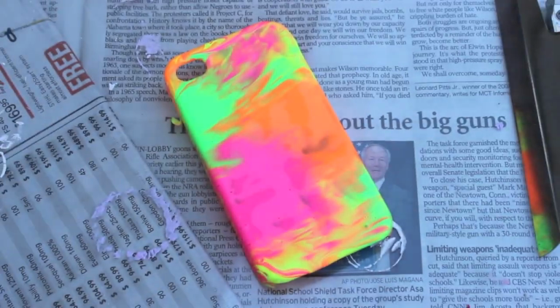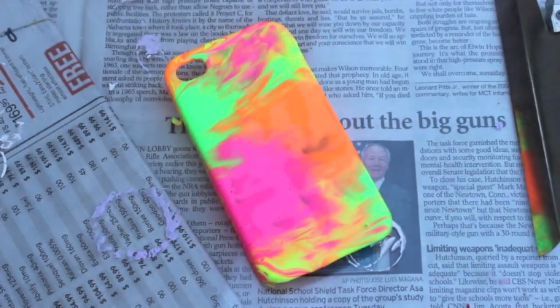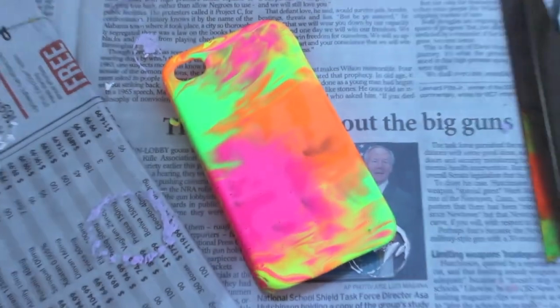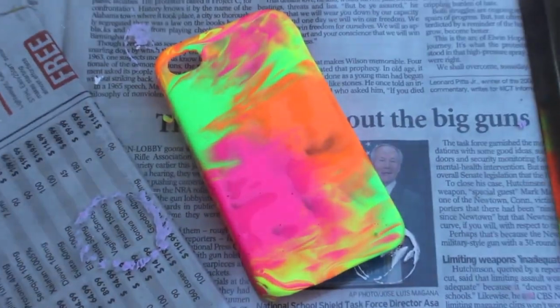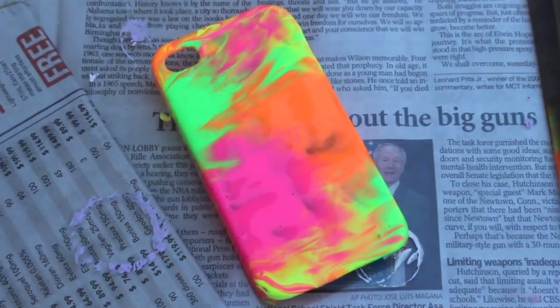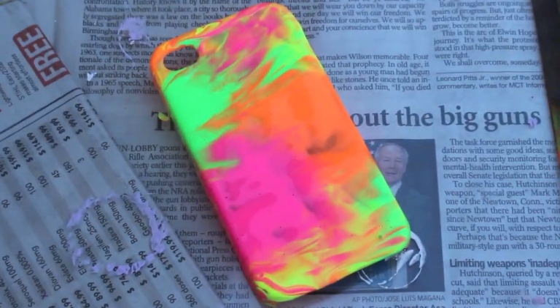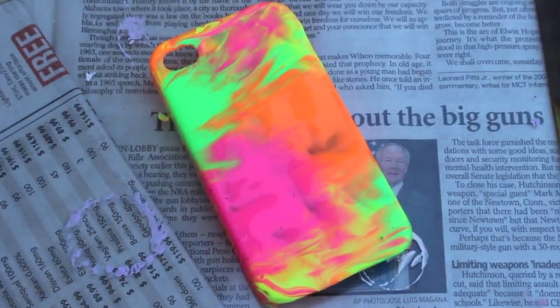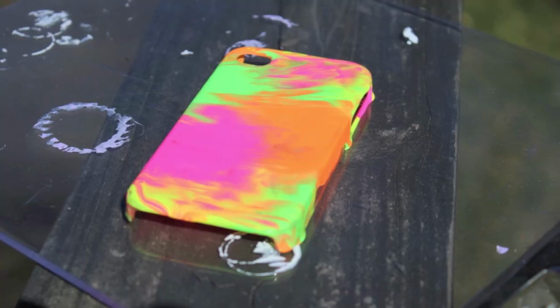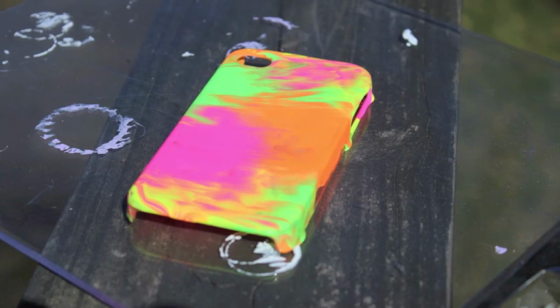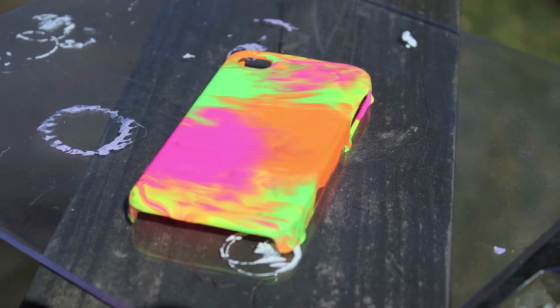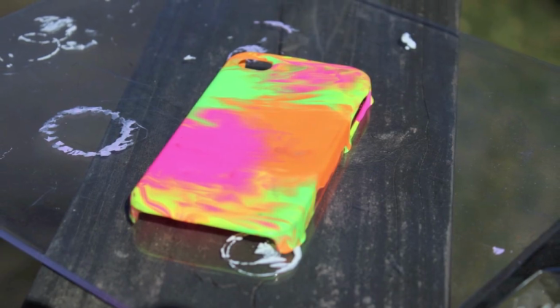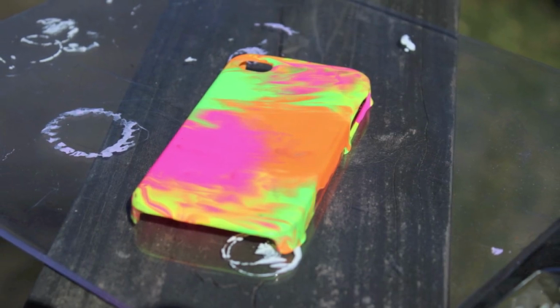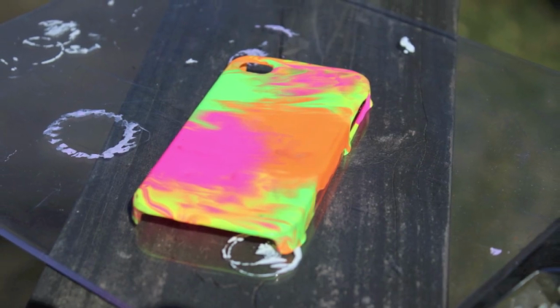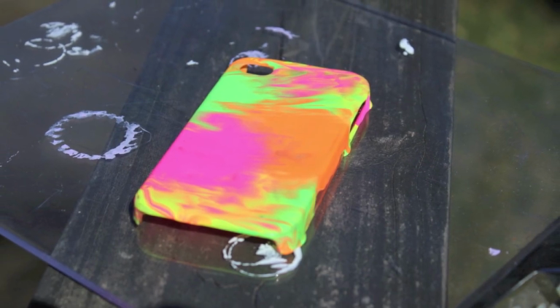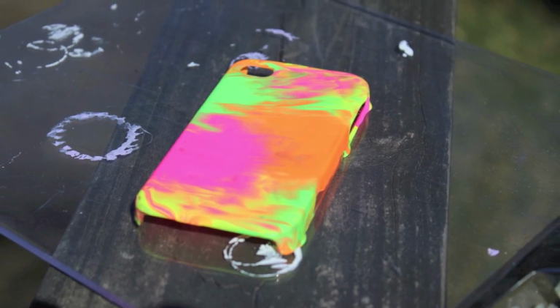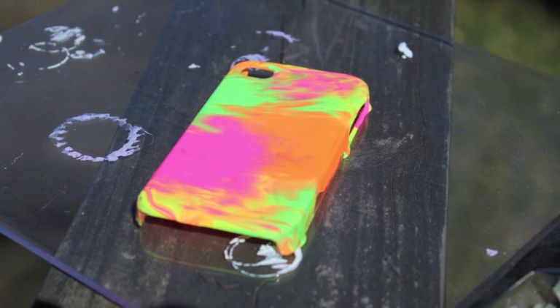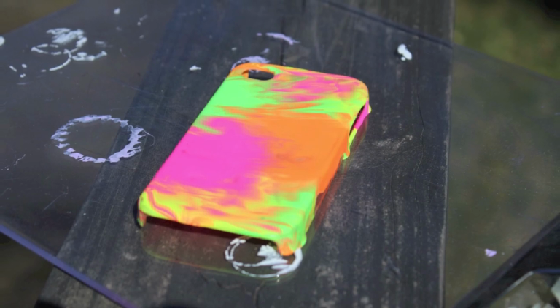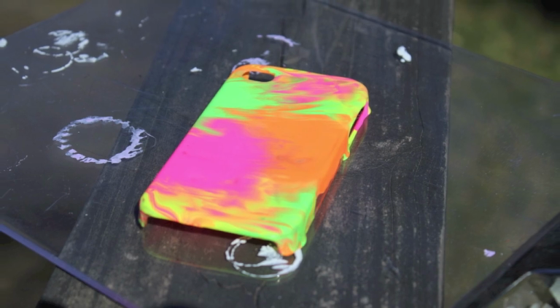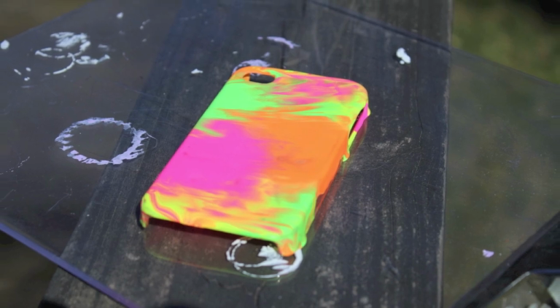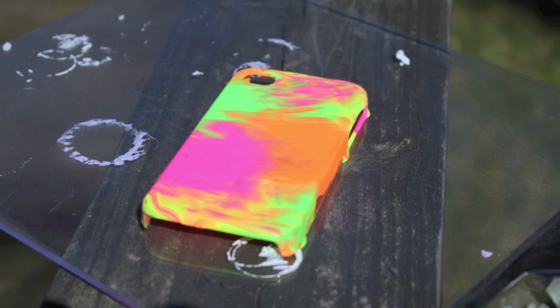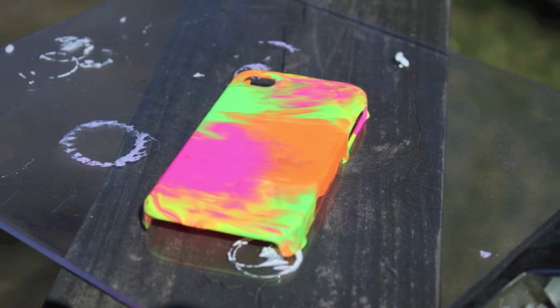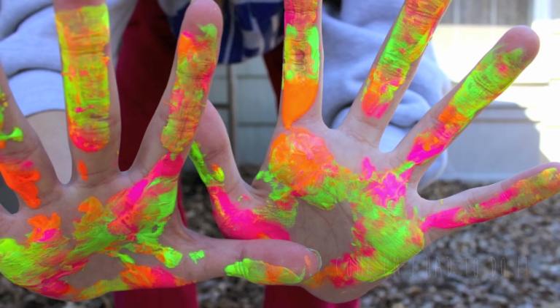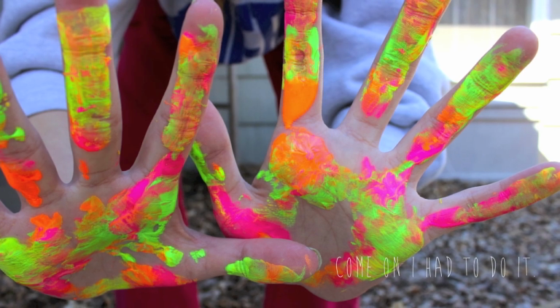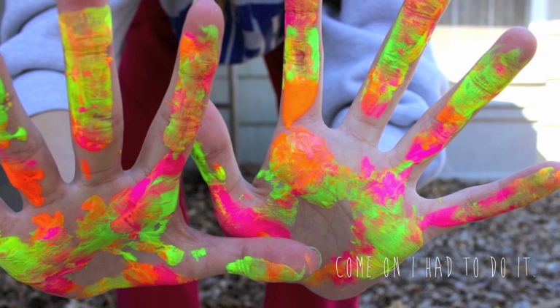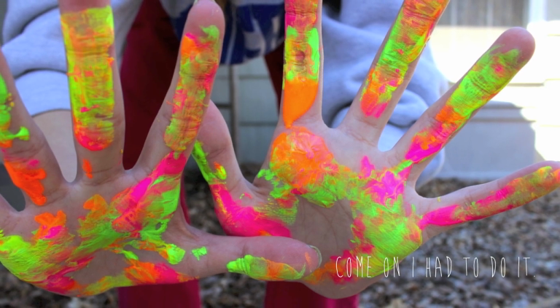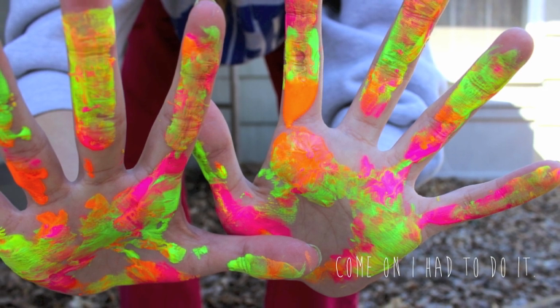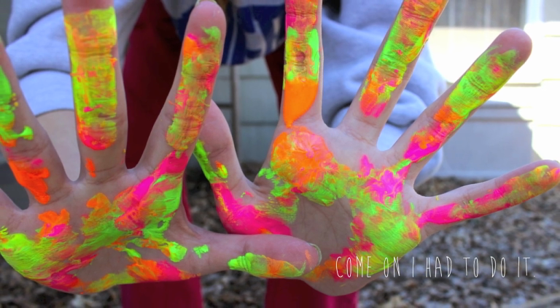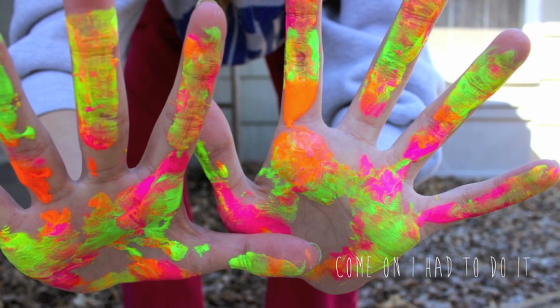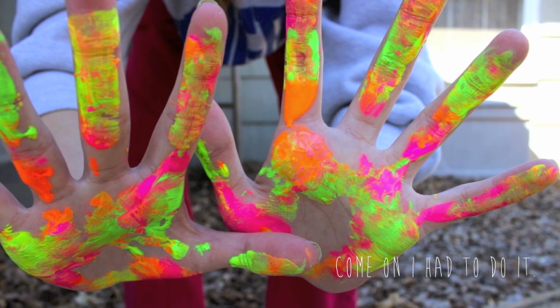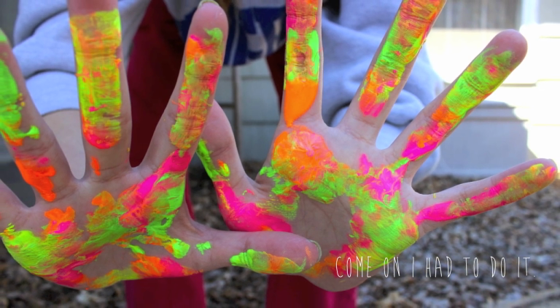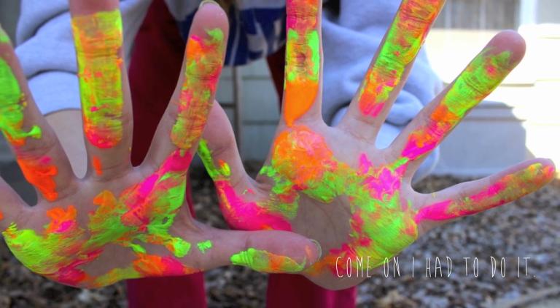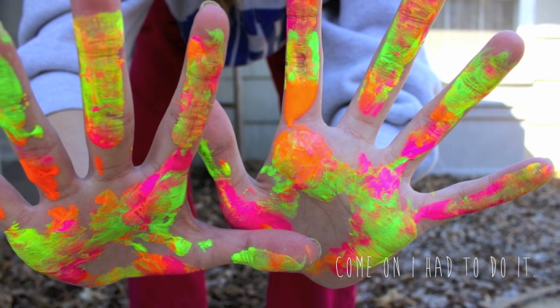And then you're done. So I hope you guys liked this tutorial. If you did, give it a big thumbs up. And make sure you send me your pictures of your cases — I'd love to see them.